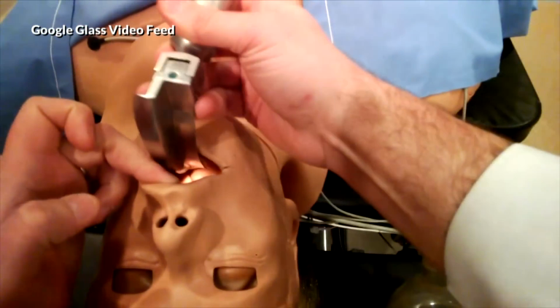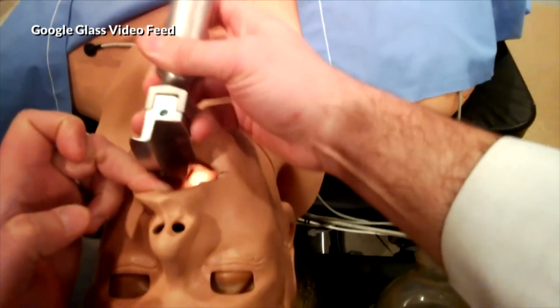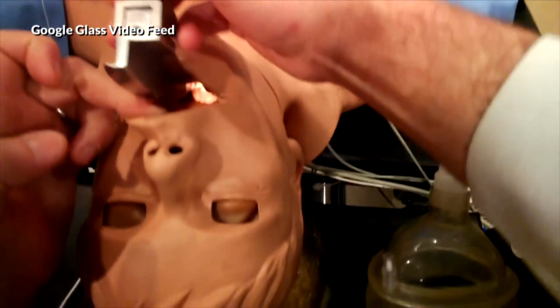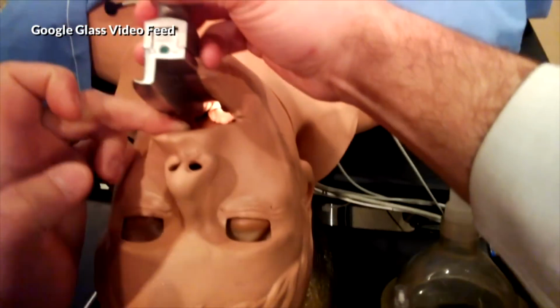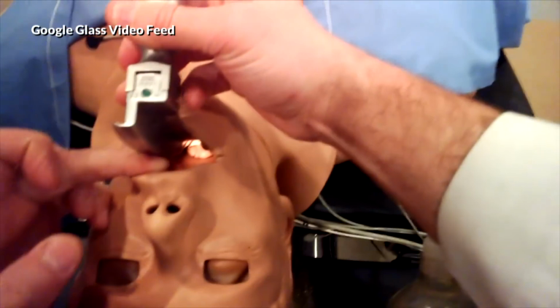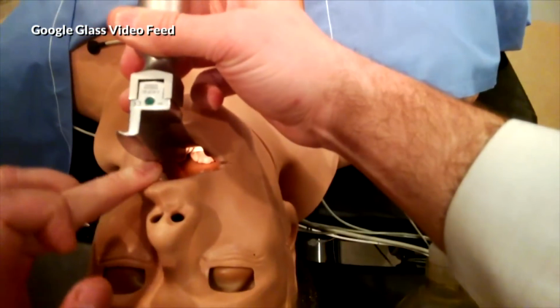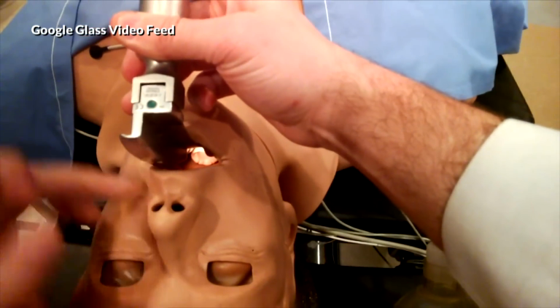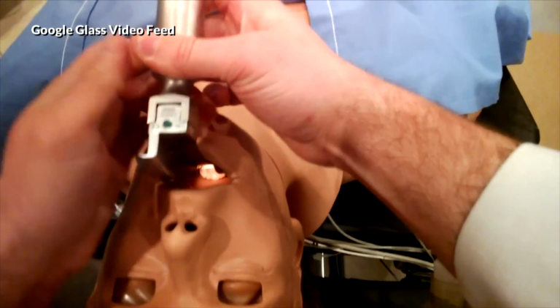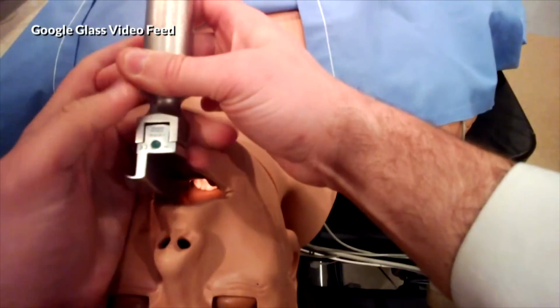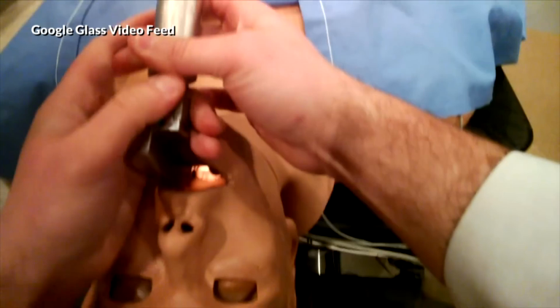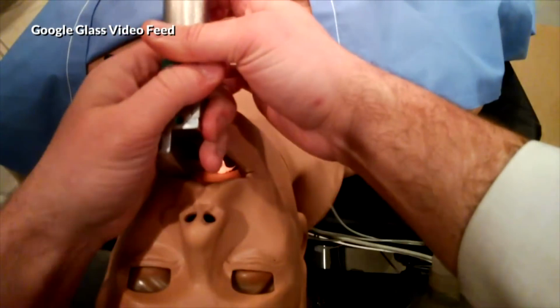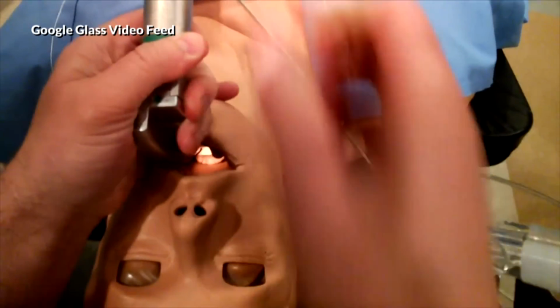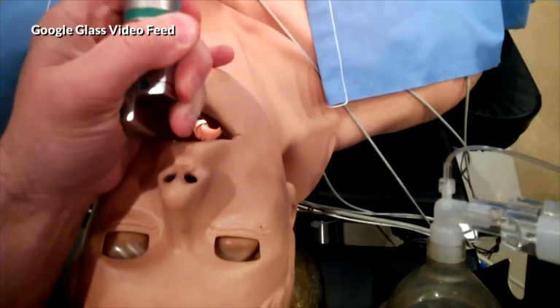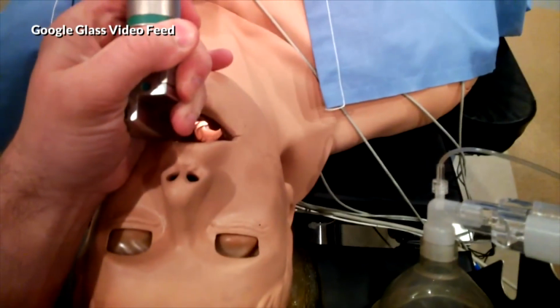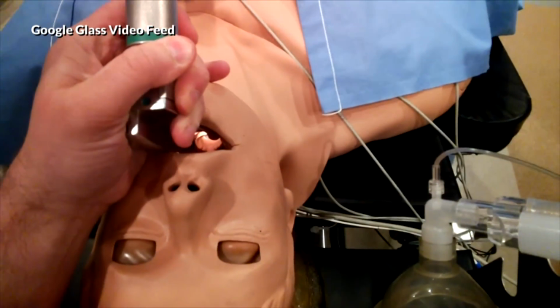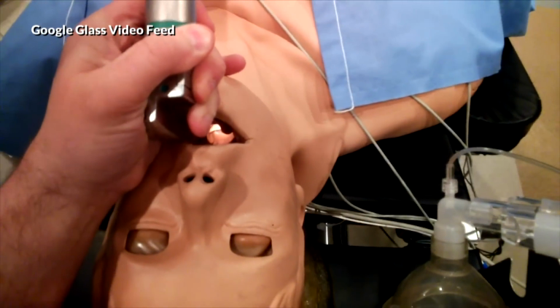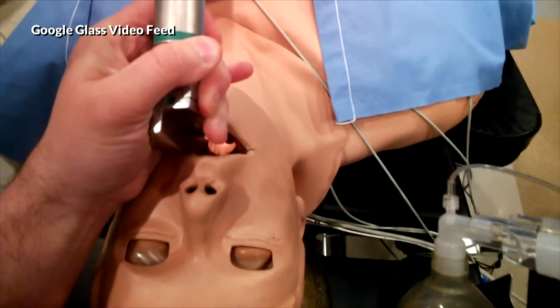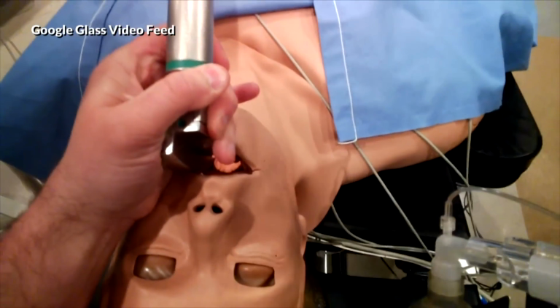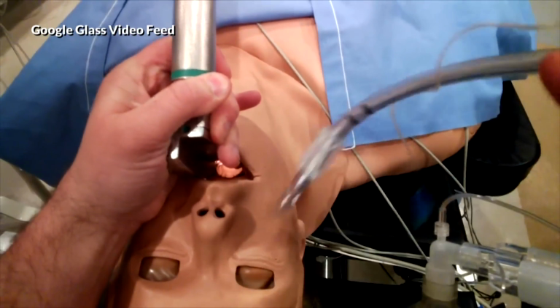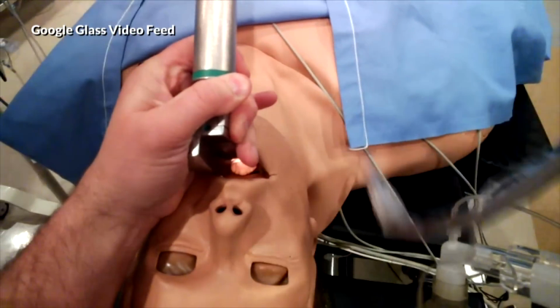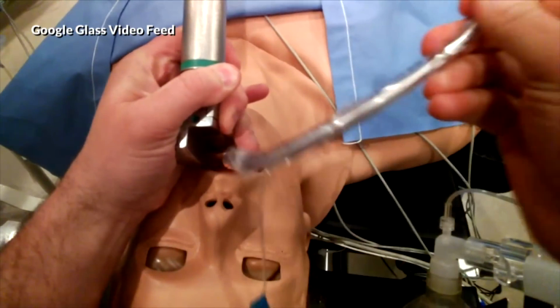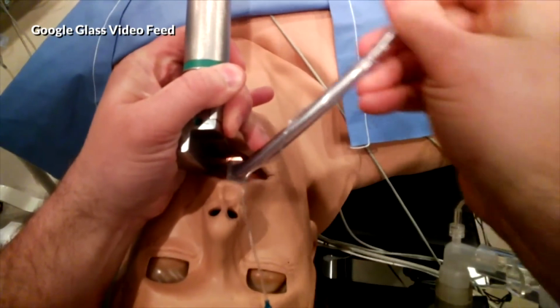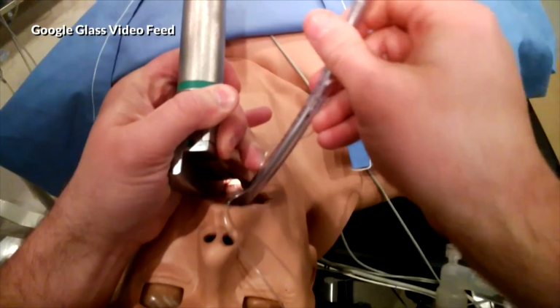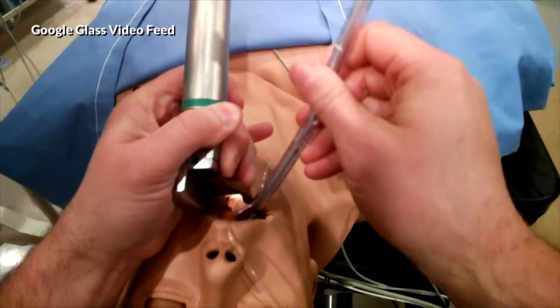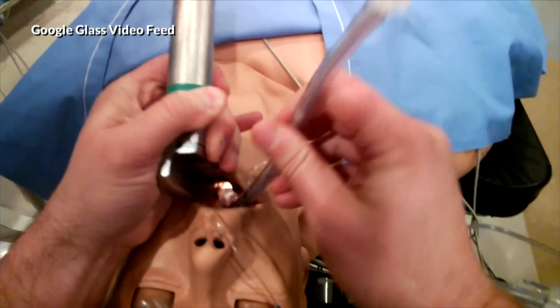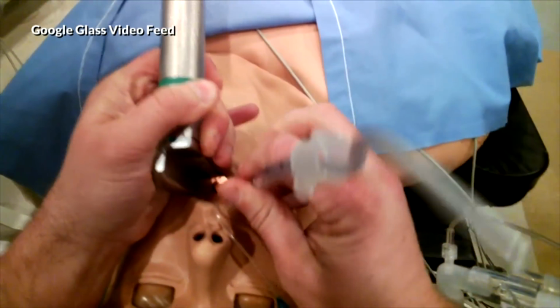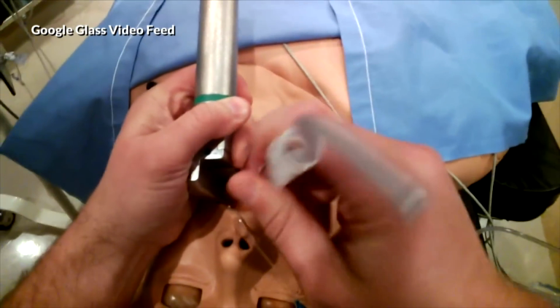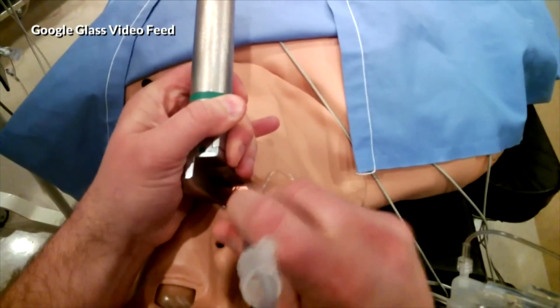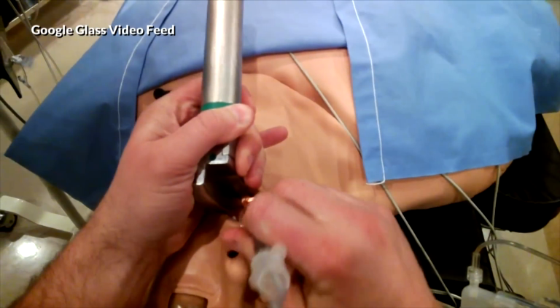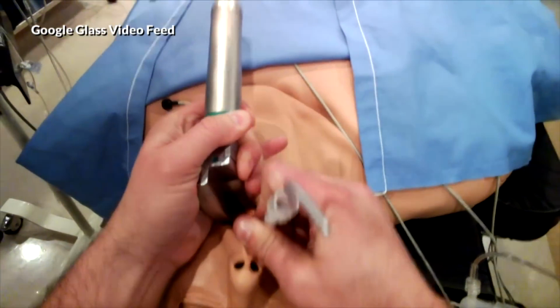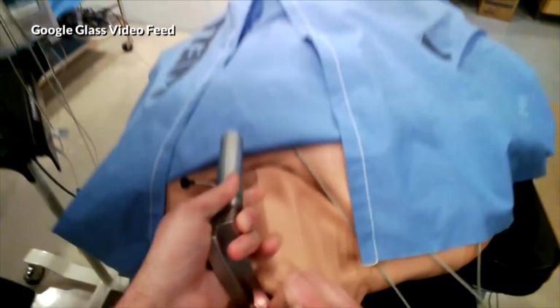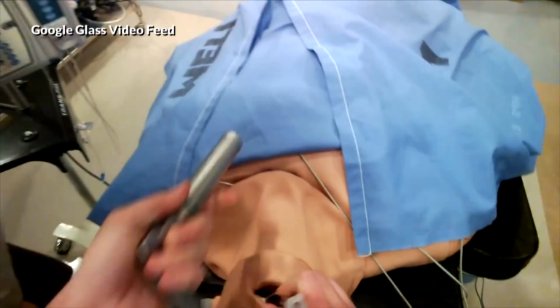Okay, and I'm going to get it right underneath the epiglottis. Okay, and so what we can do is then we just slide the tube right in there in the airway. All right? And we're in.